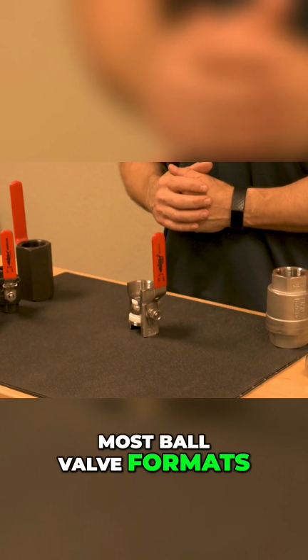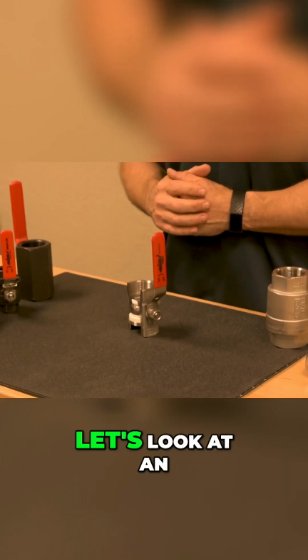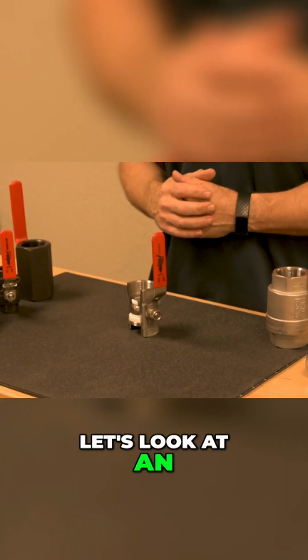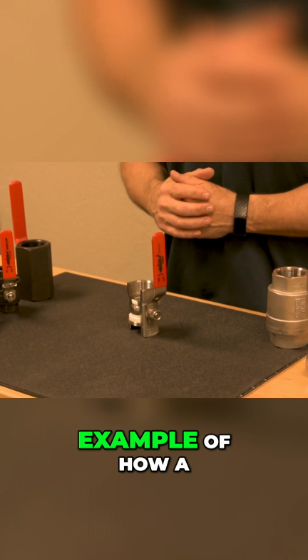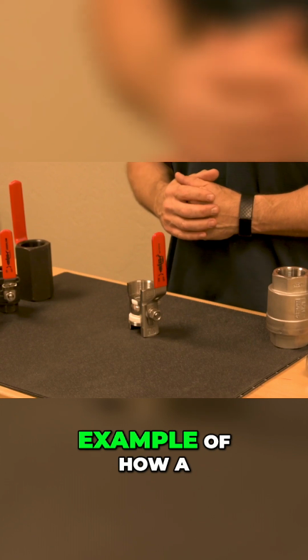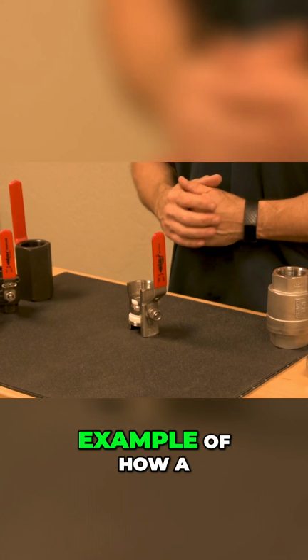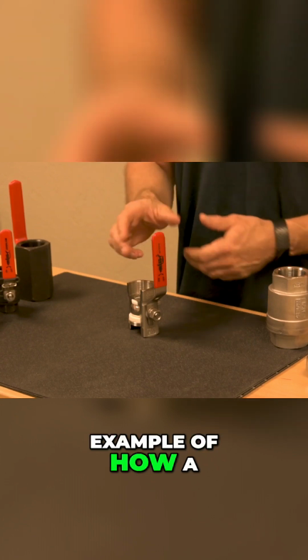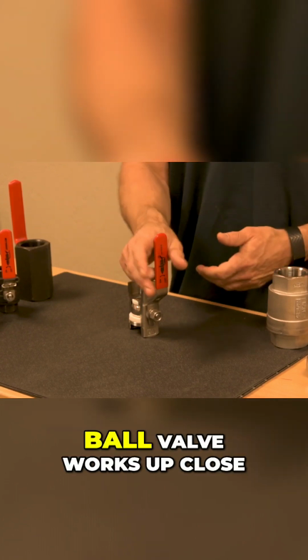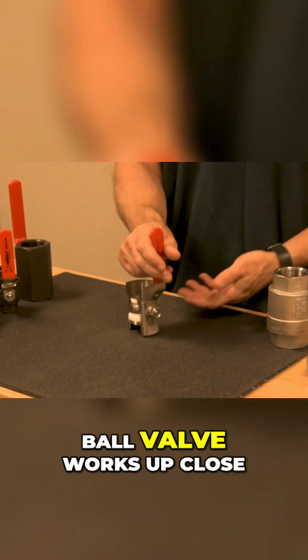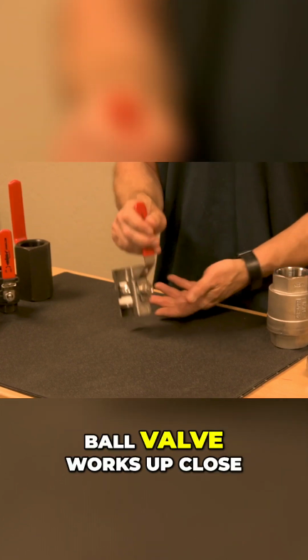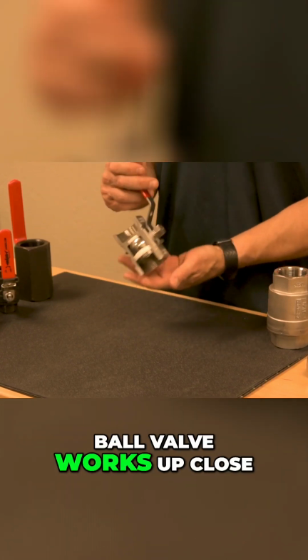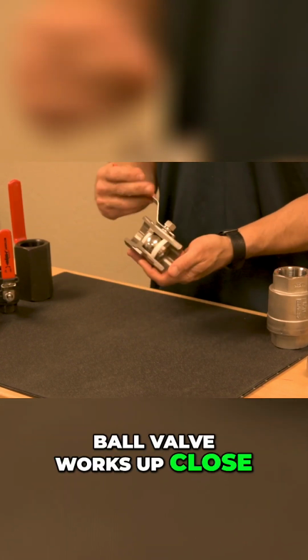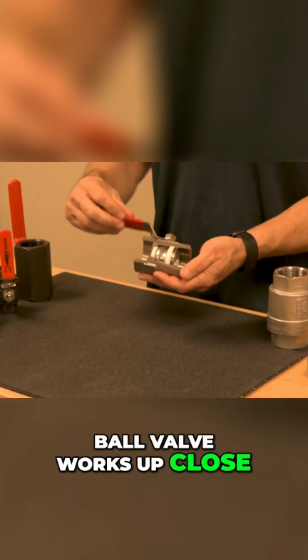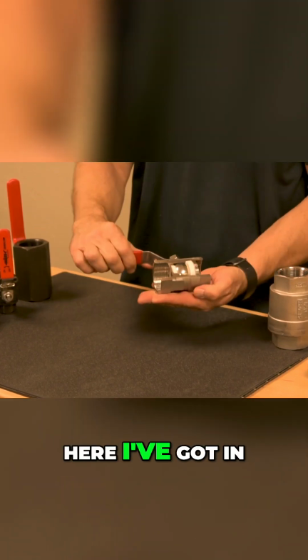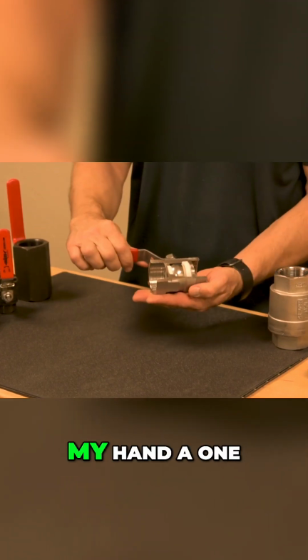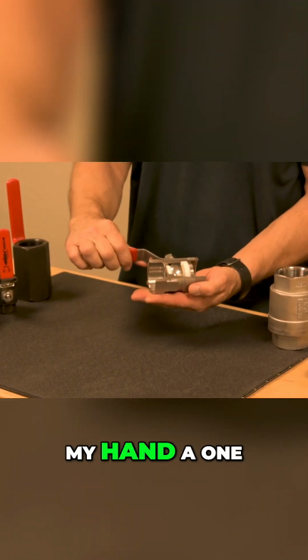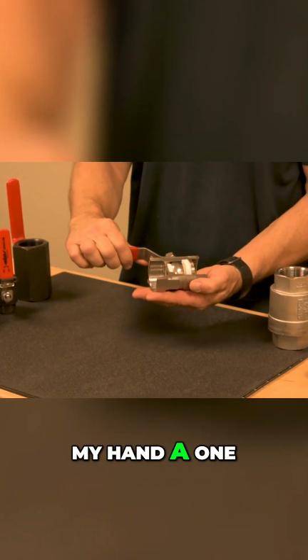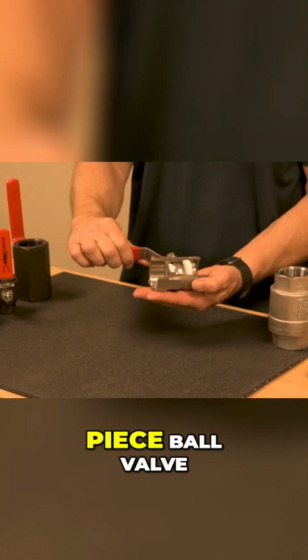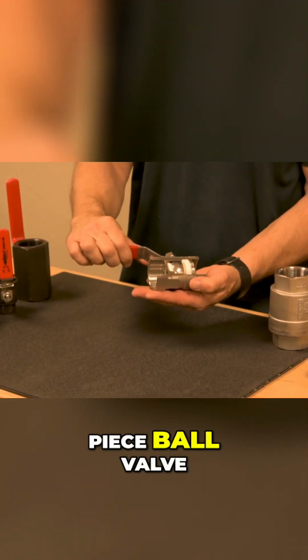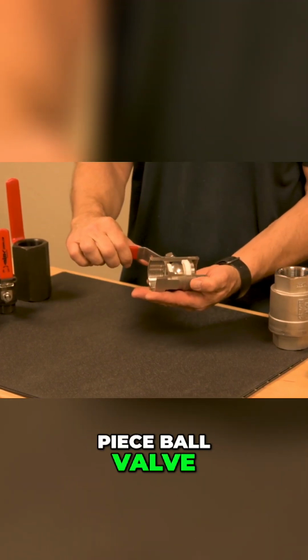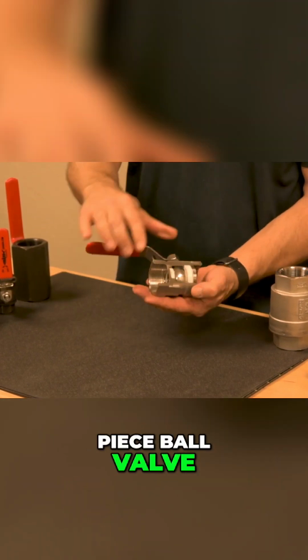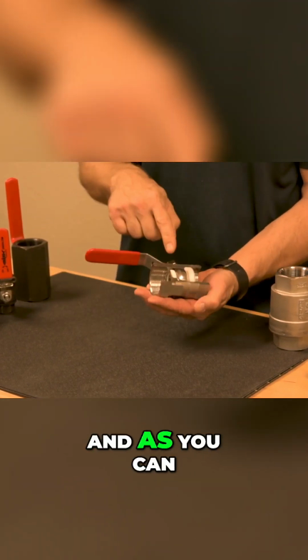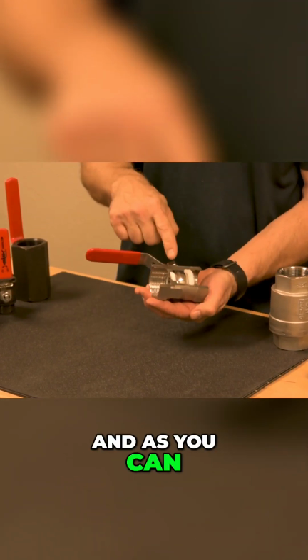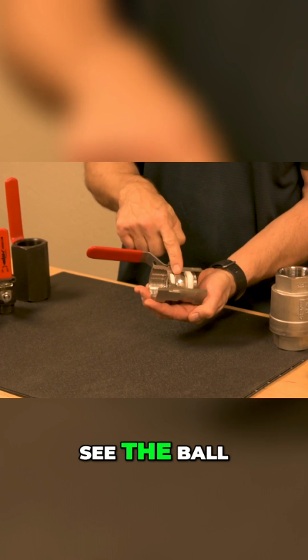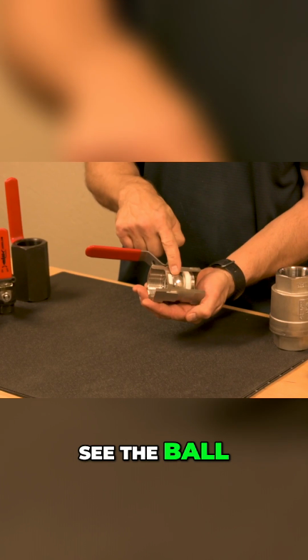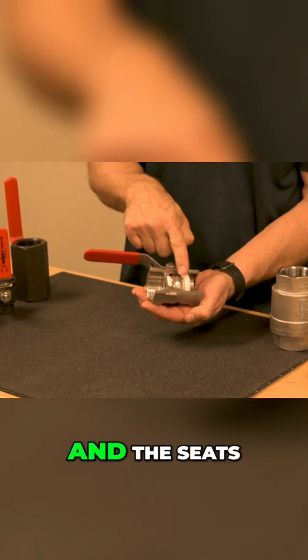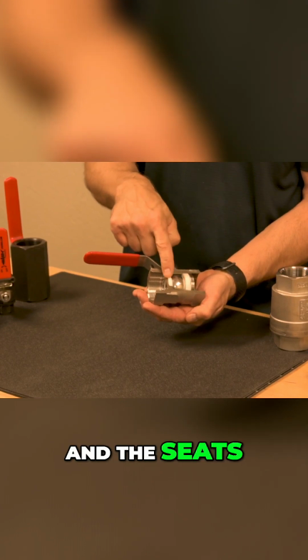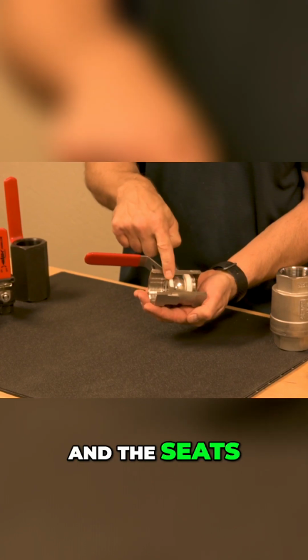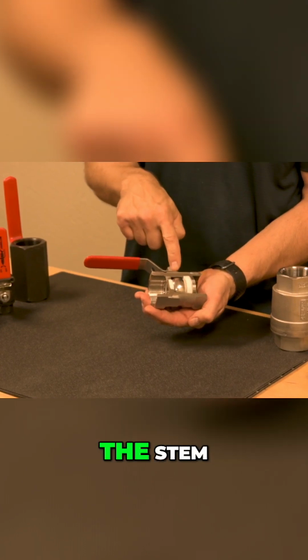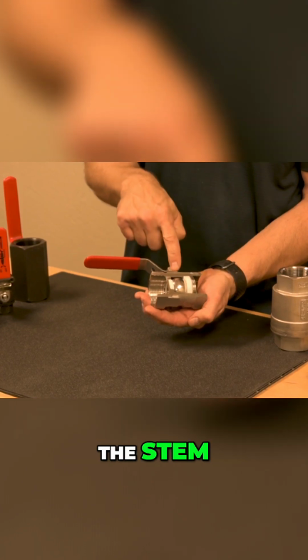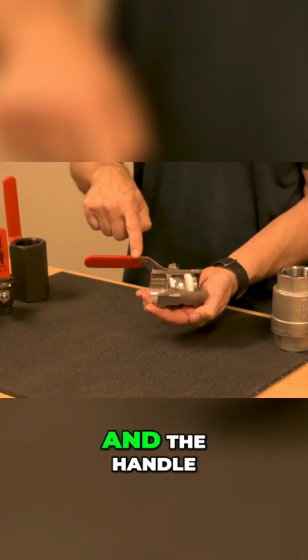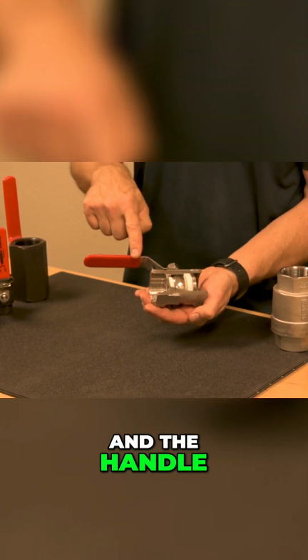Let's look at an example of how a ball valve works up close. Here I've got in my hand a one-piece ball valve. As you can see, the ball and the seats, the stem and the handle.